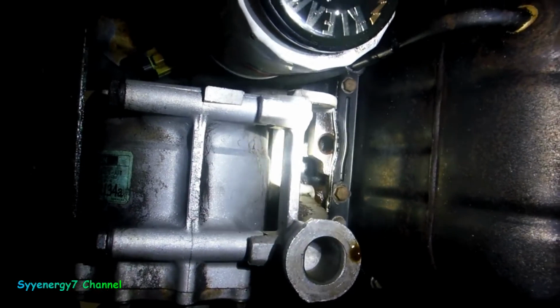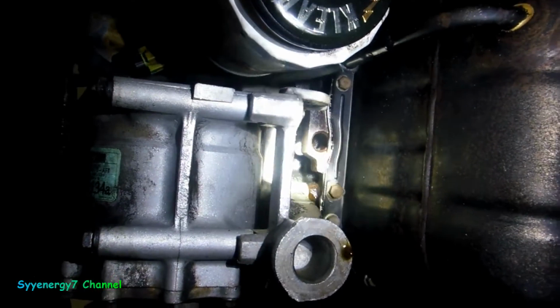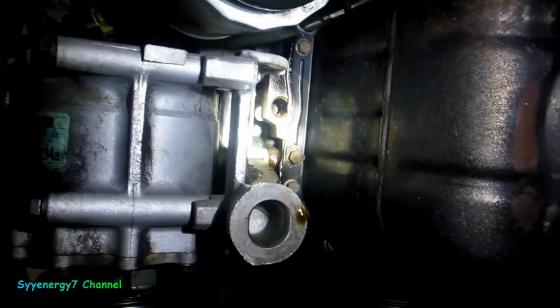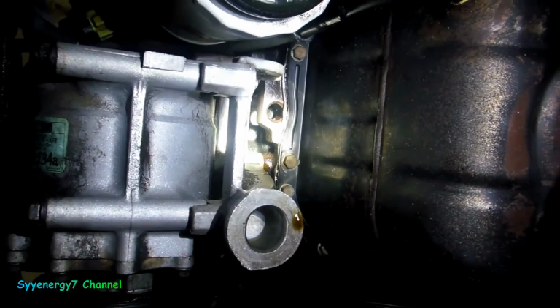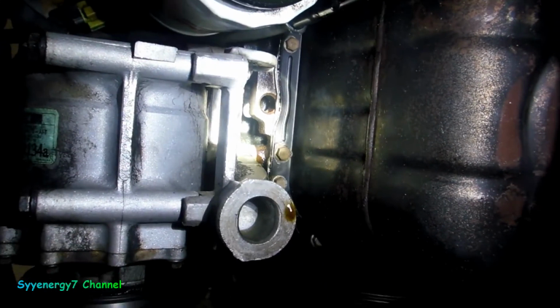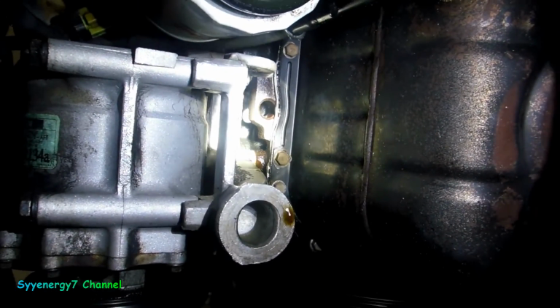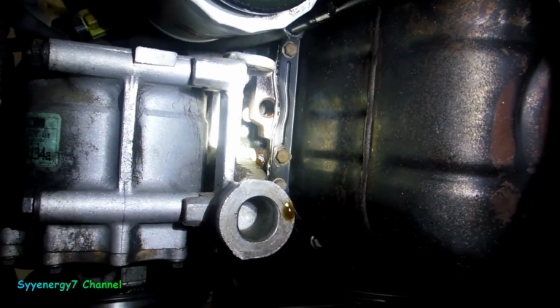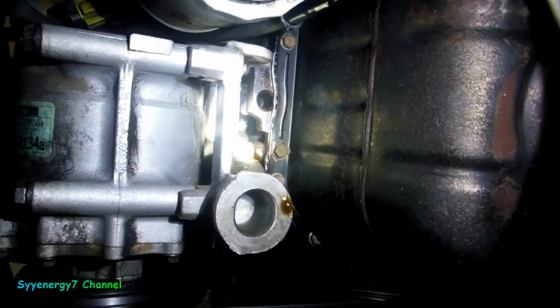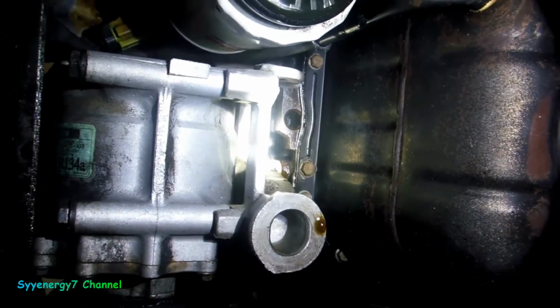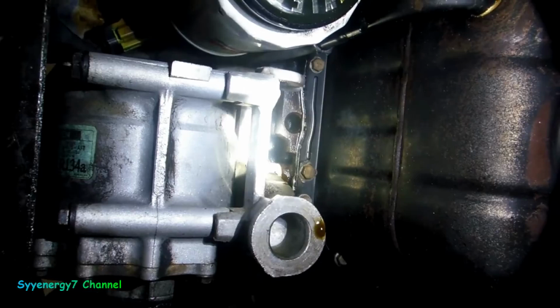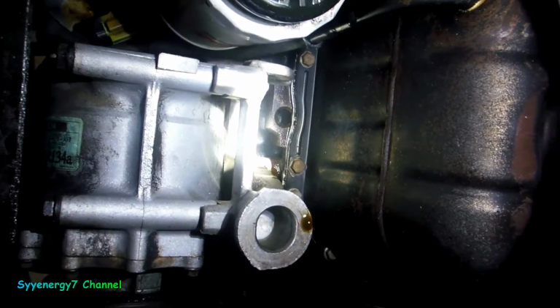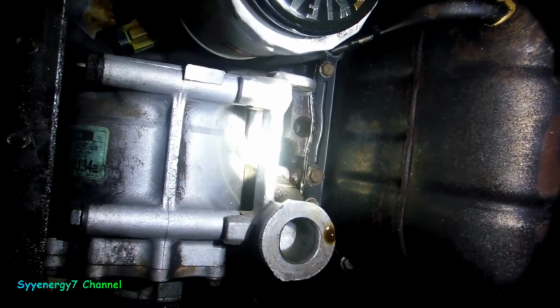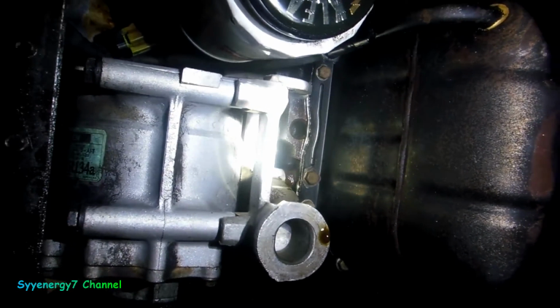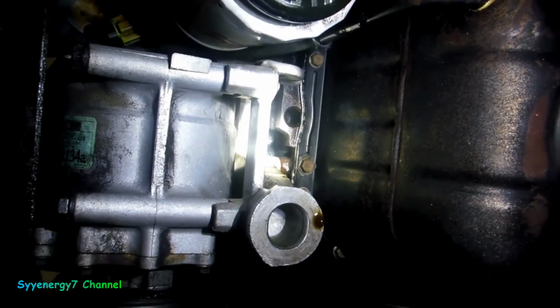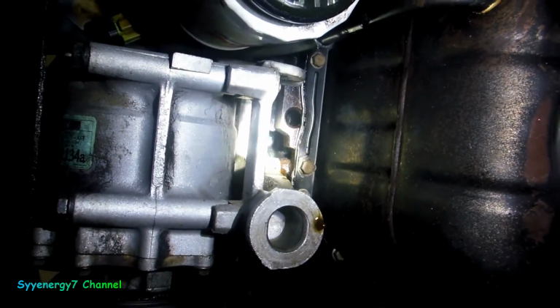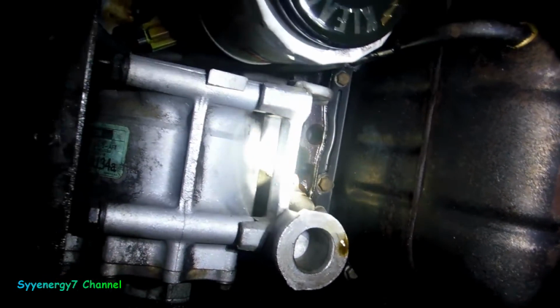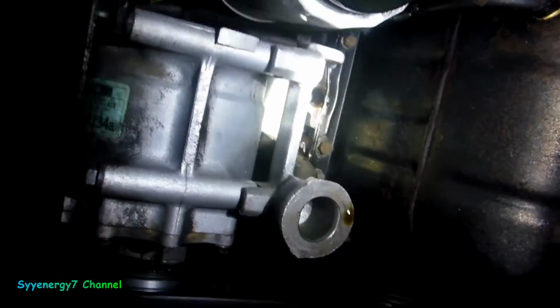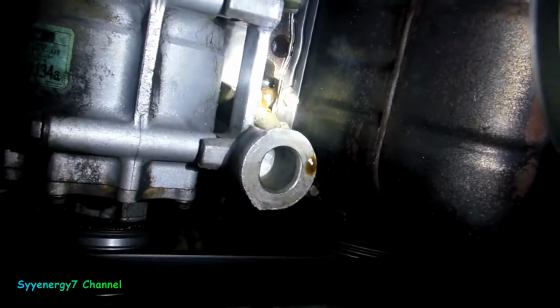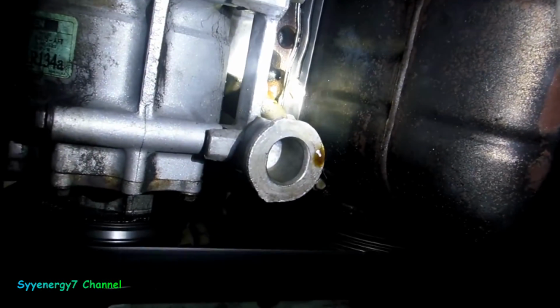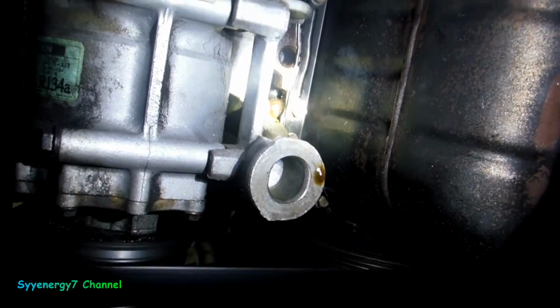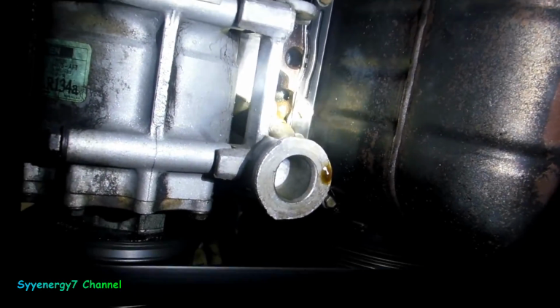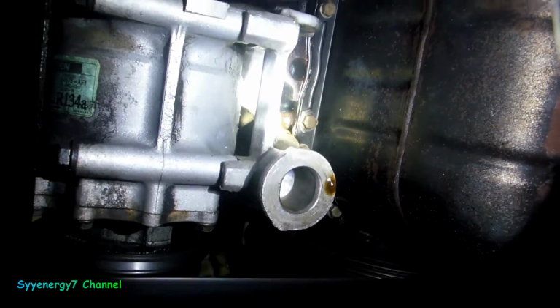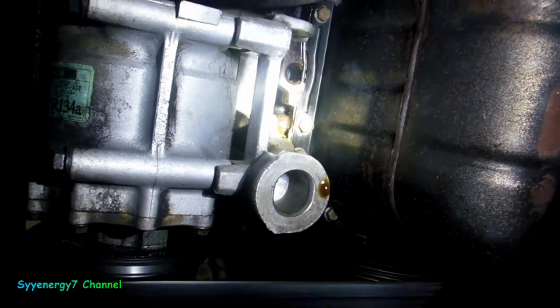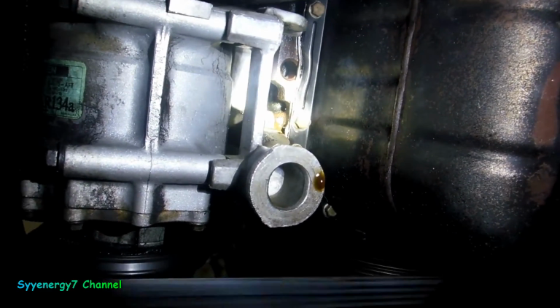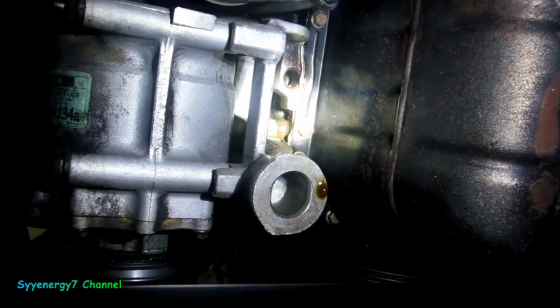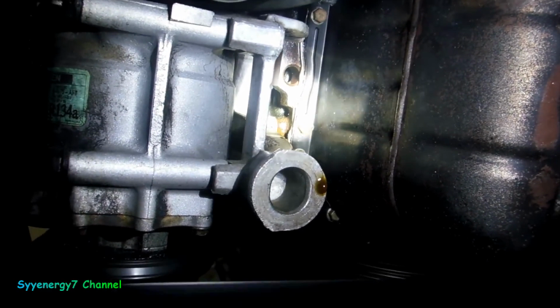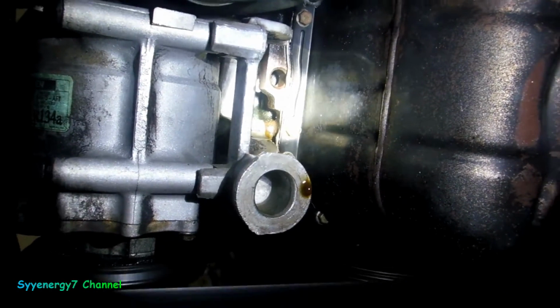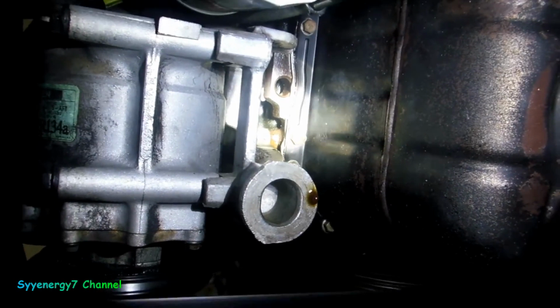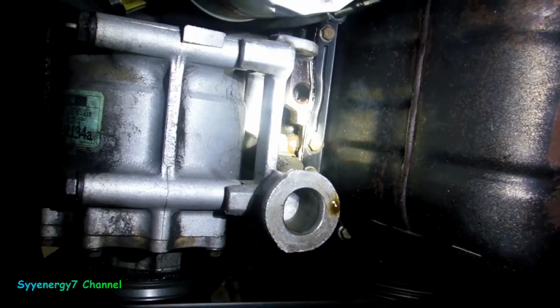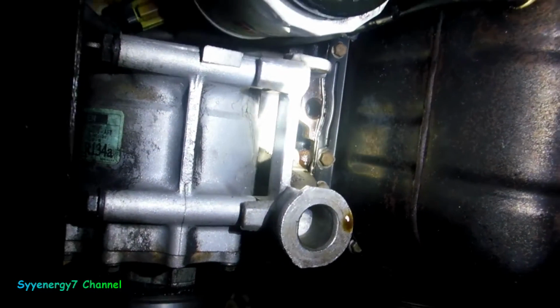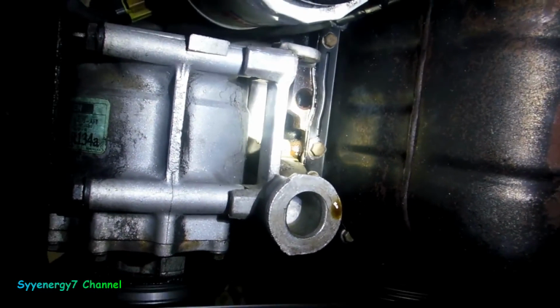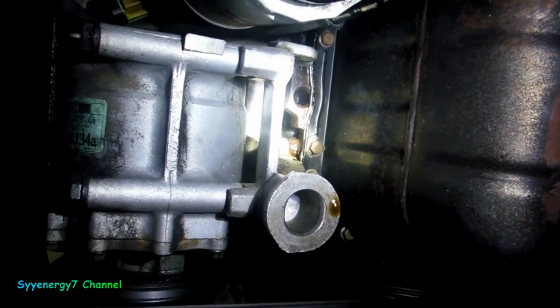It looks like it's where this bracket is bolted into the block. This is where it's leaking from, not the pan itself. Well, that's unusual — it shouldn't be leaking from there.